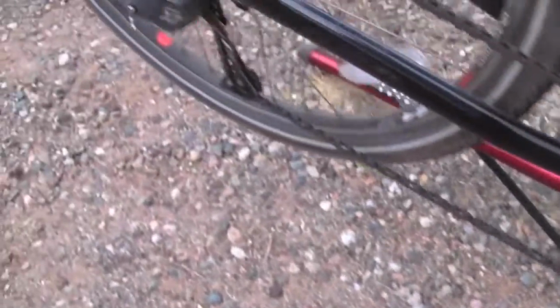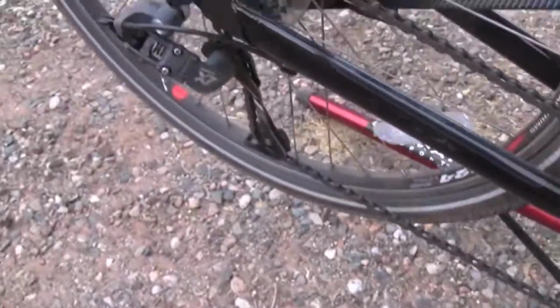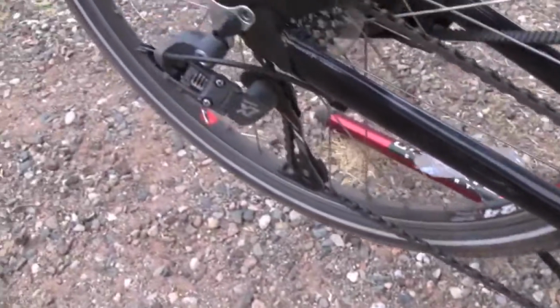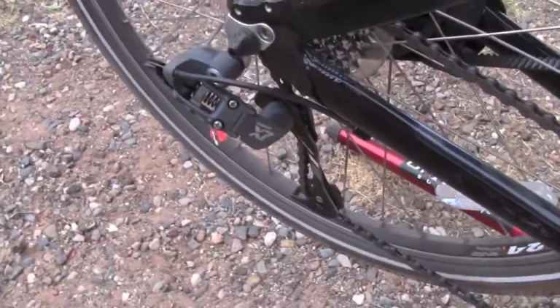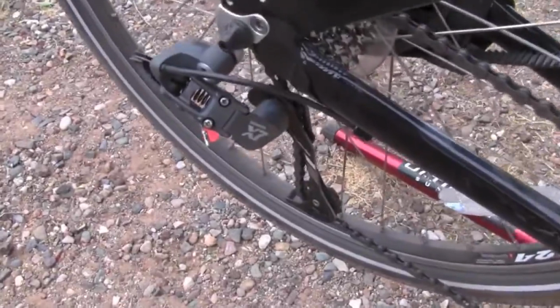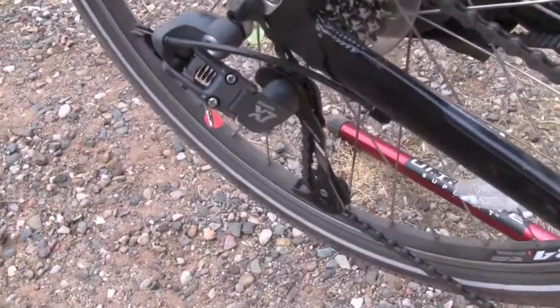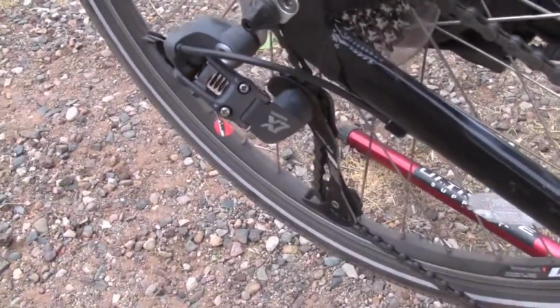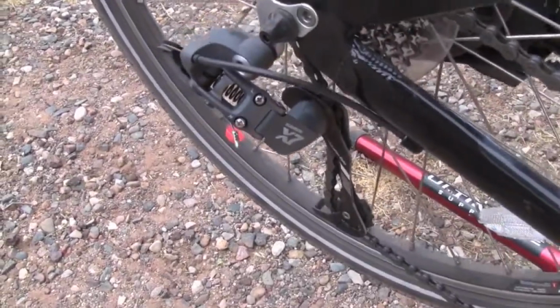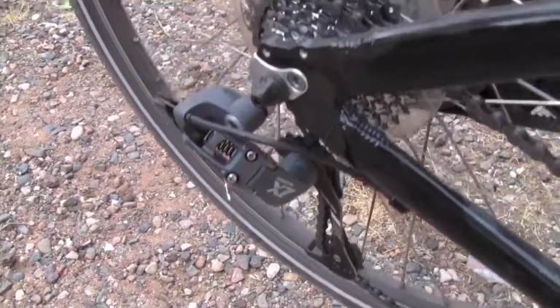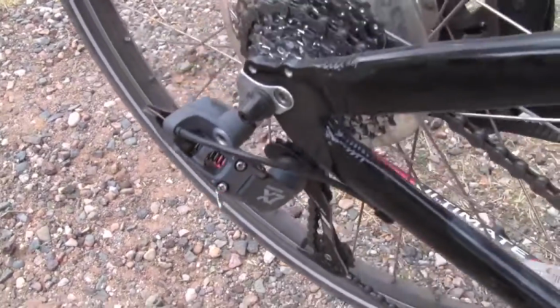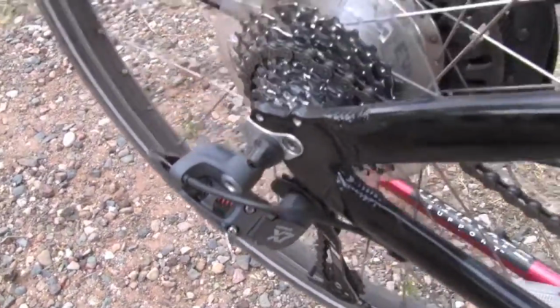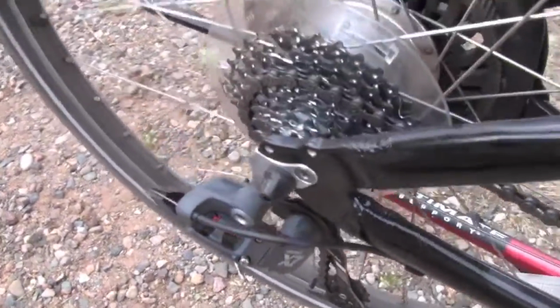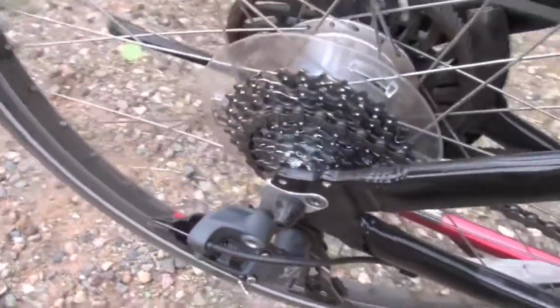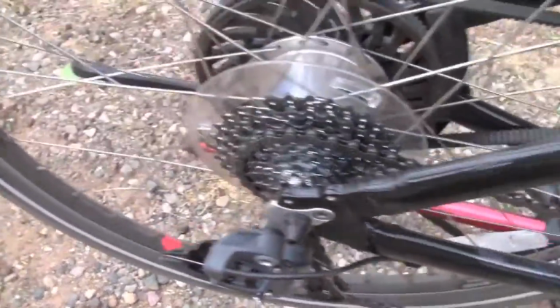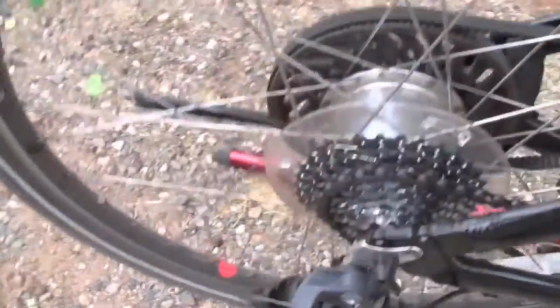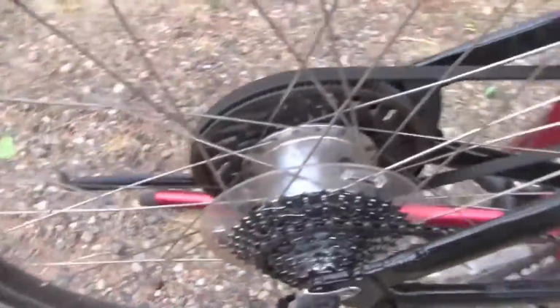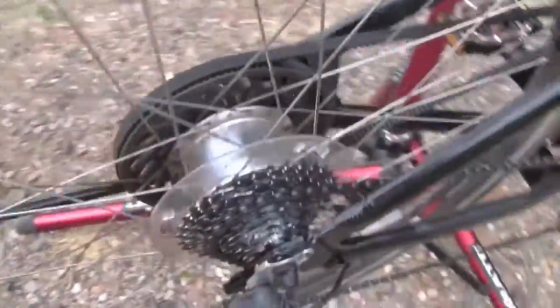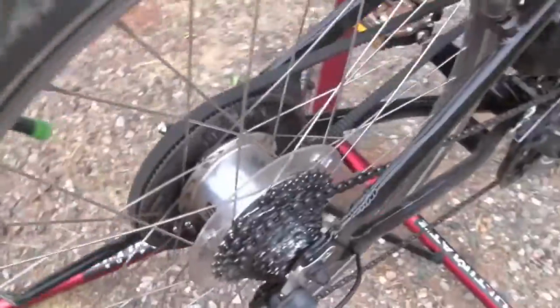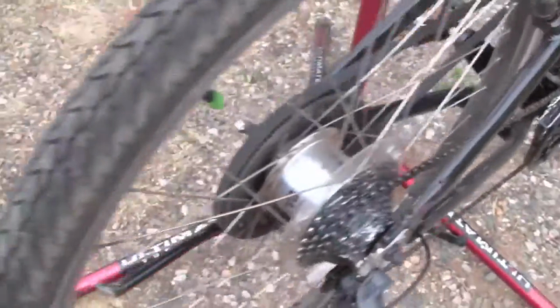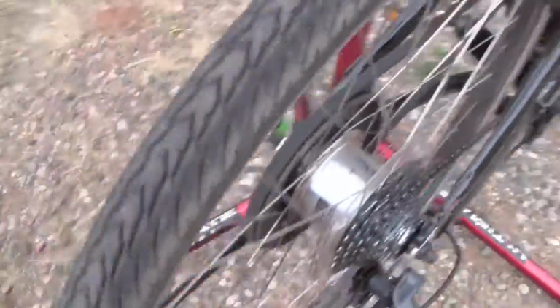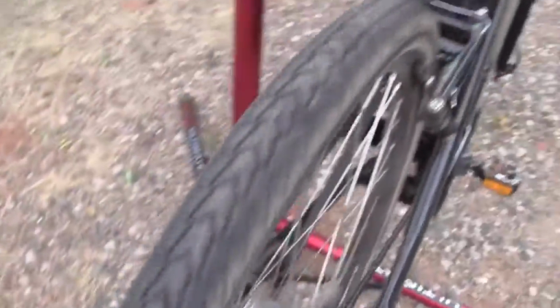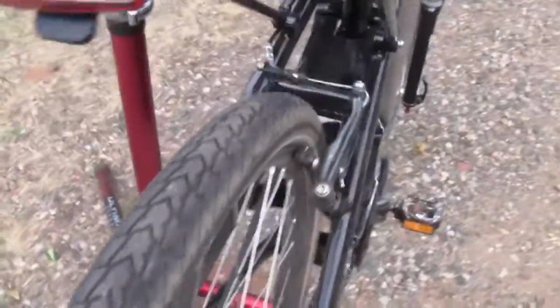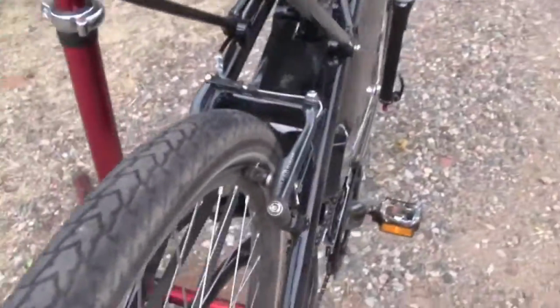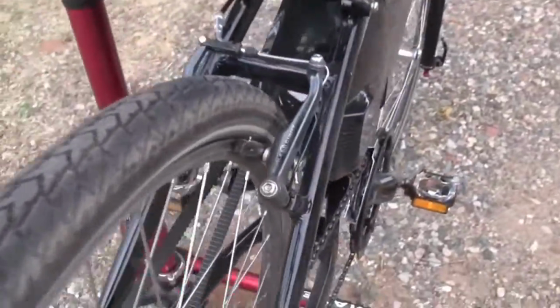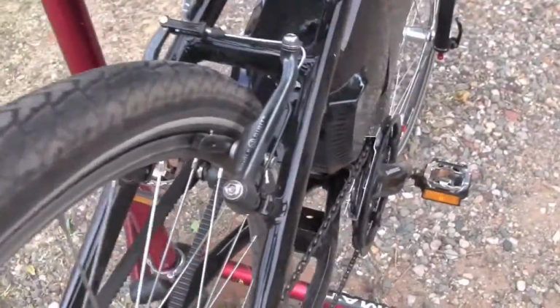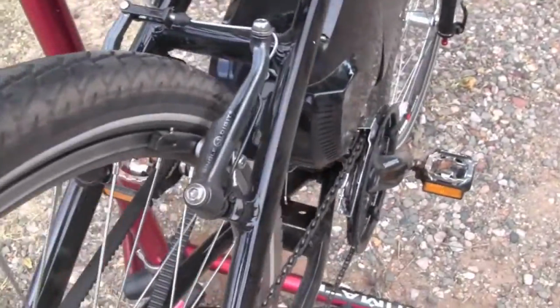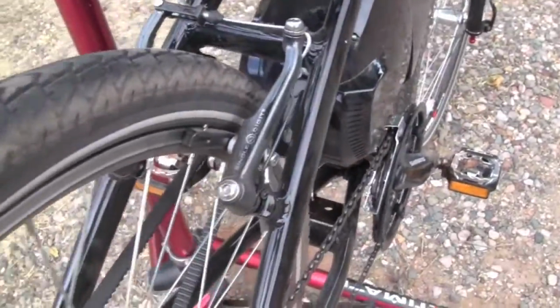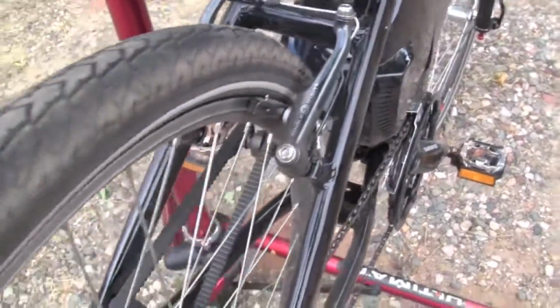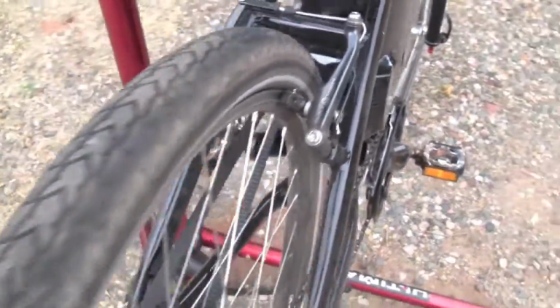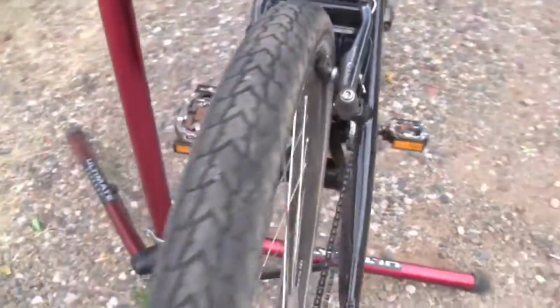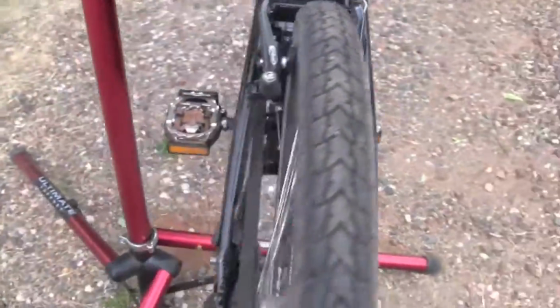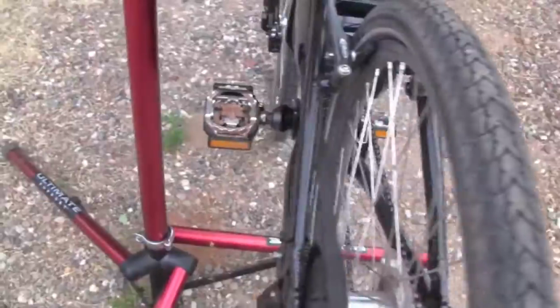Back here, we've got the SRAM X7 rear derailleur — pretty good components there. These are the Avid Single Digit 7 V brakes.